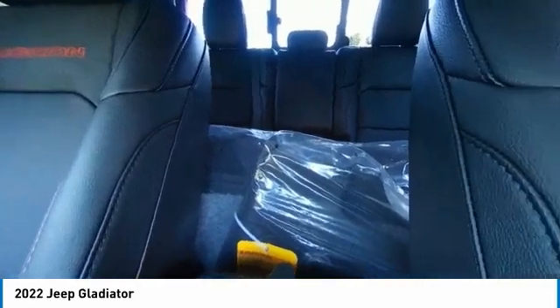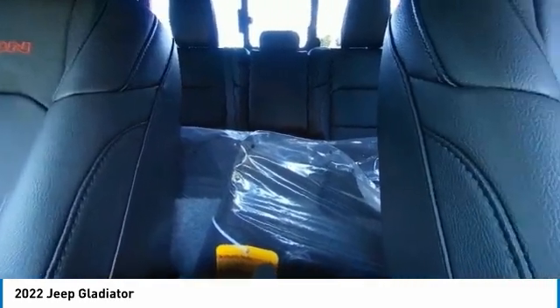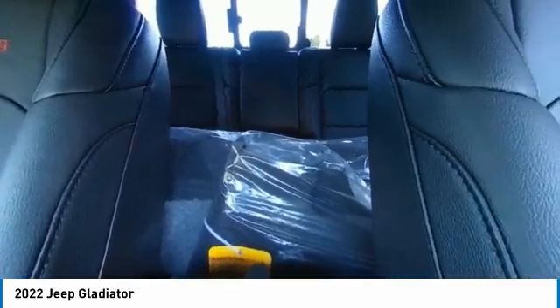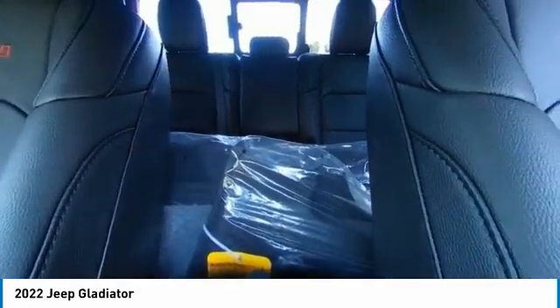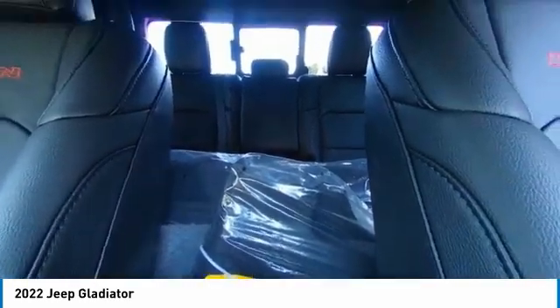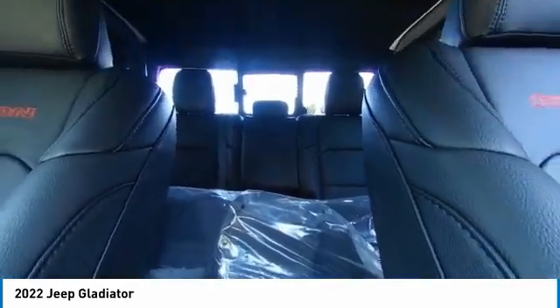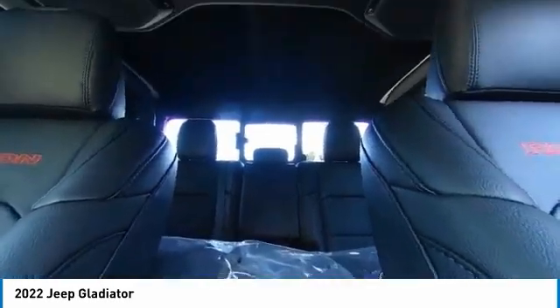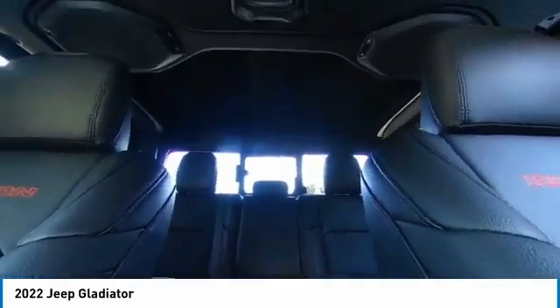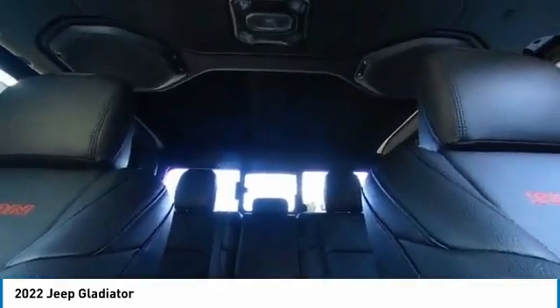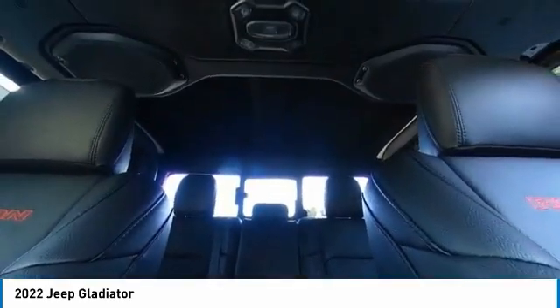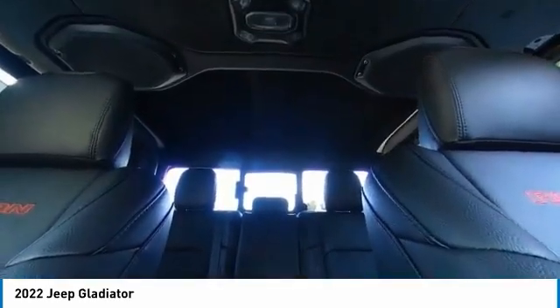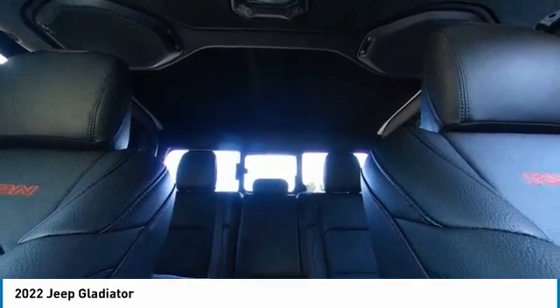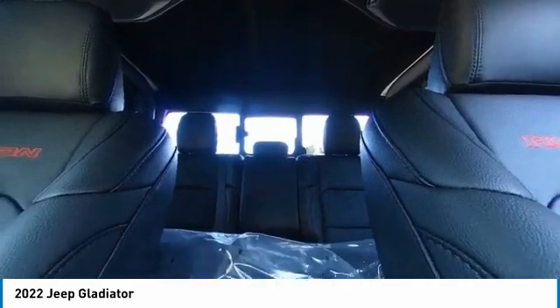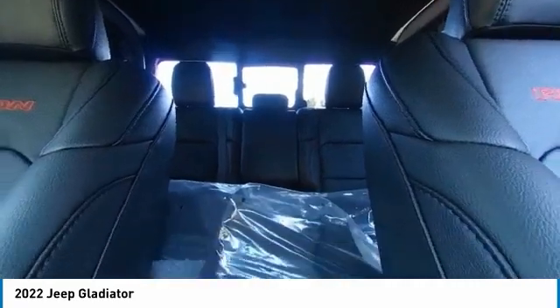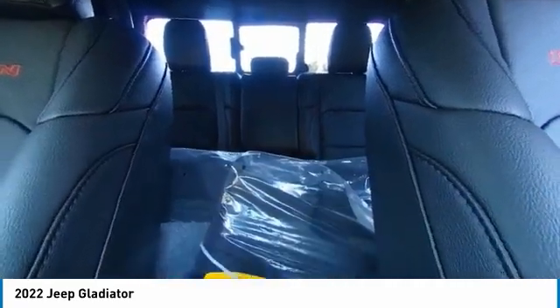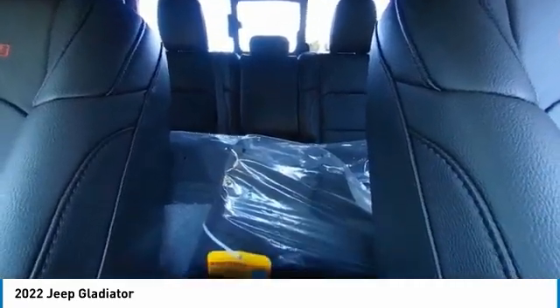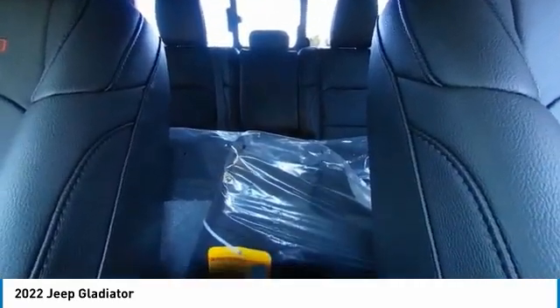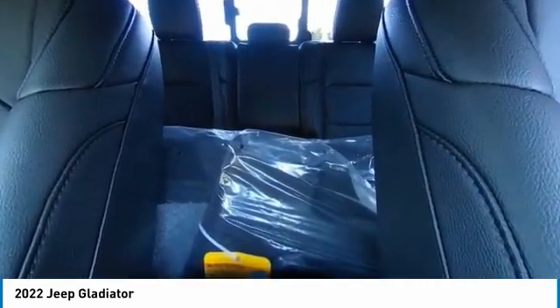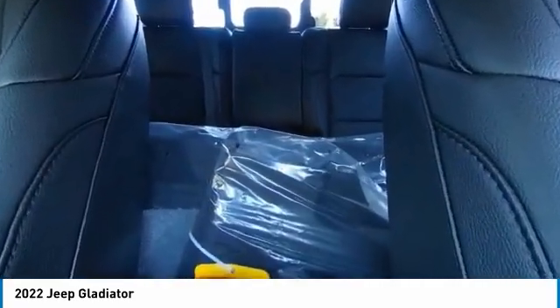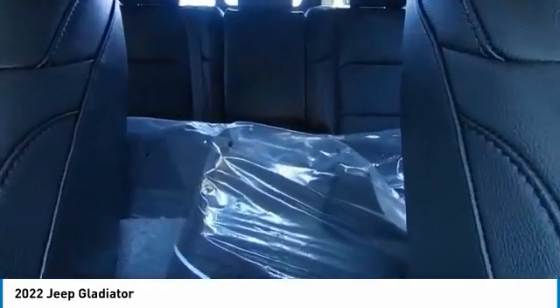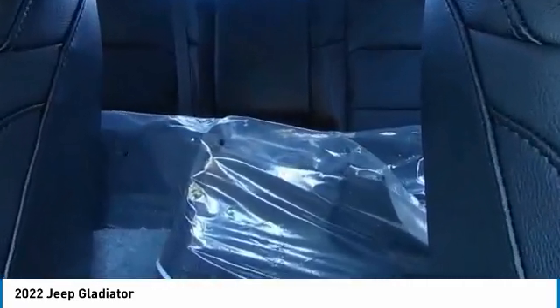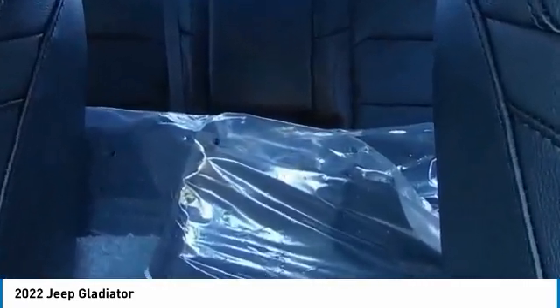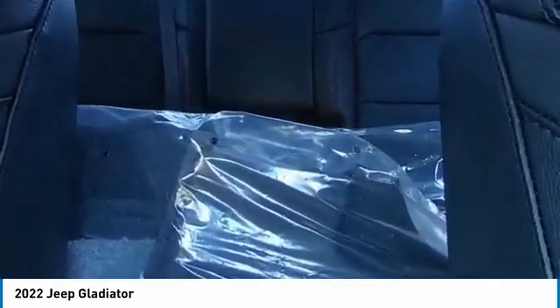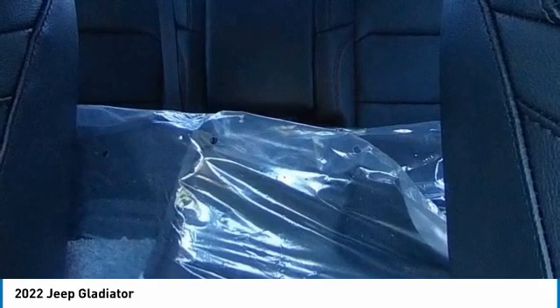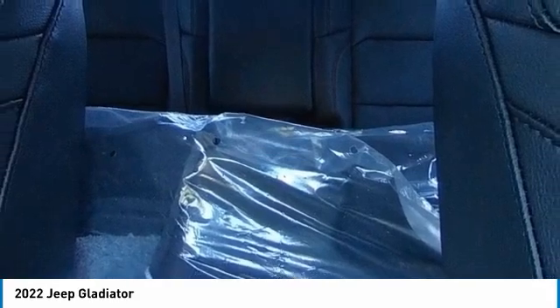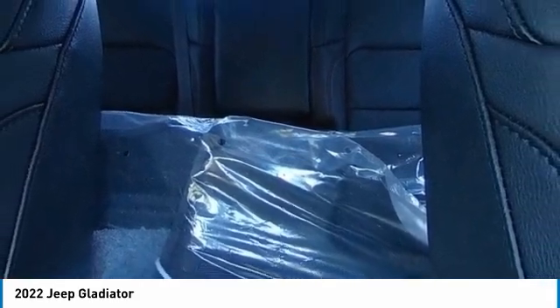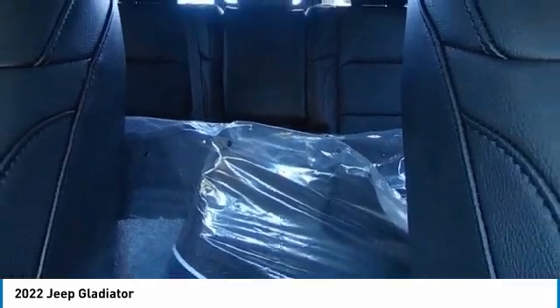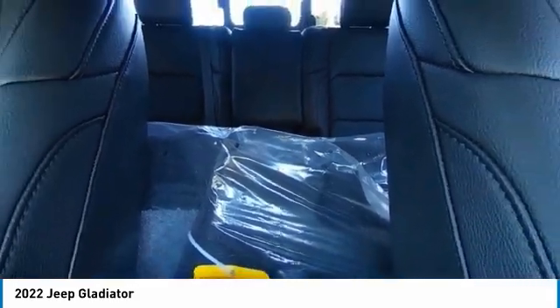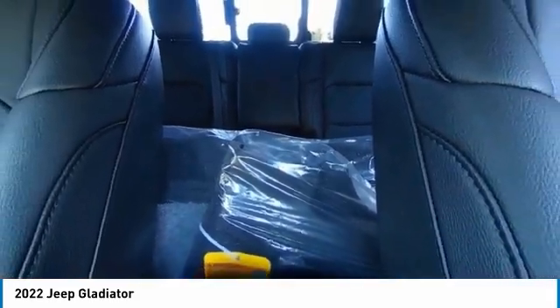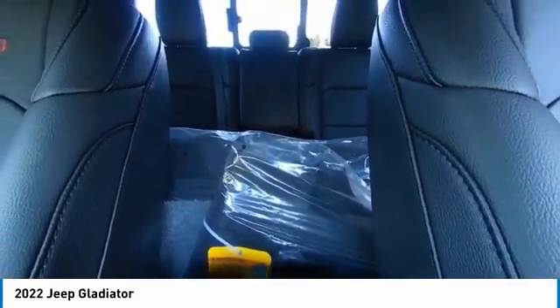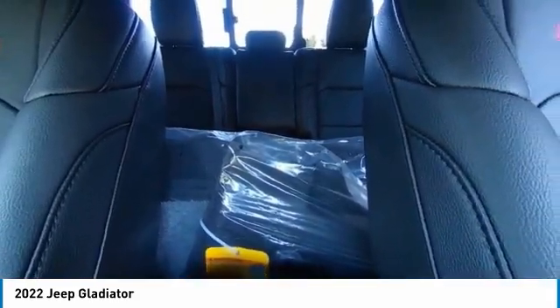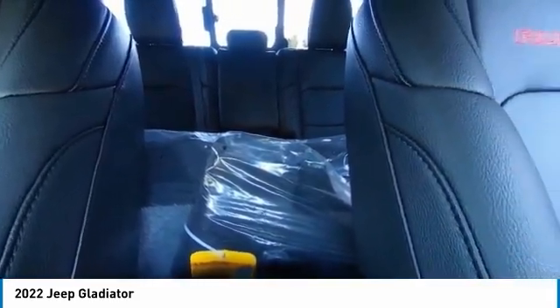Electronic stability control, heated mirrors, alloy wheels, brake assist, traction control, remote keyless entry, fog lights, four-wheel disc brakes, speed control, variable speed intermittent wipers.